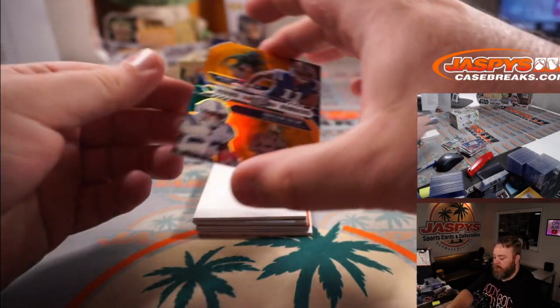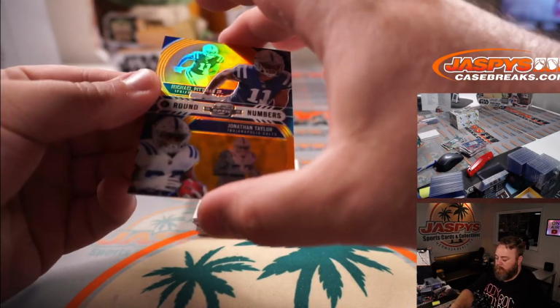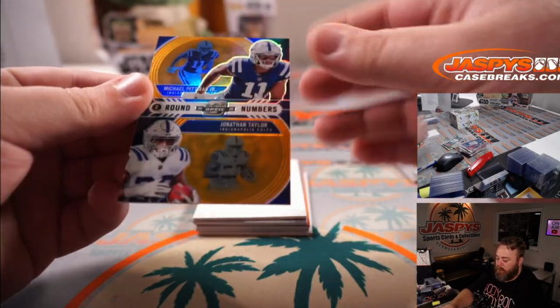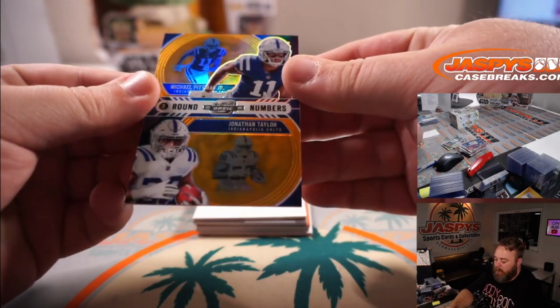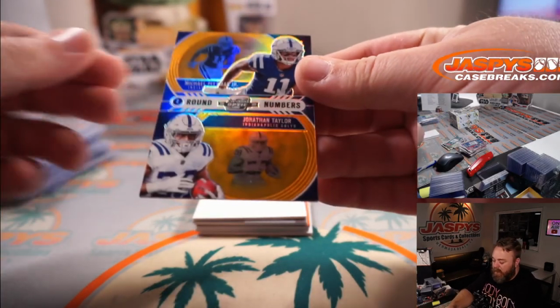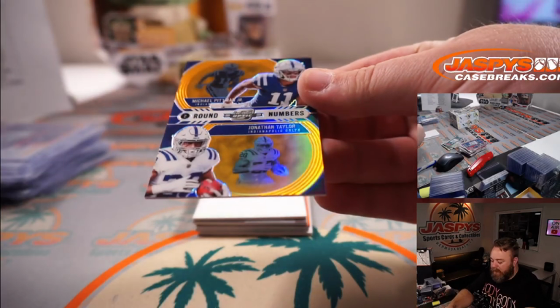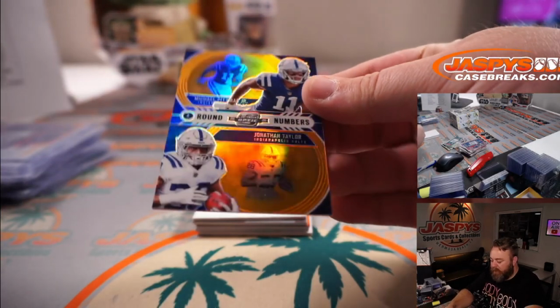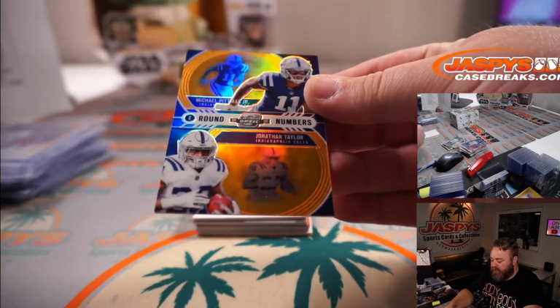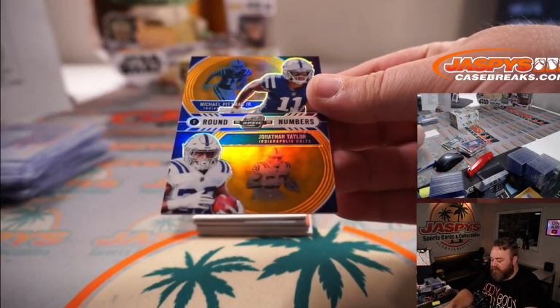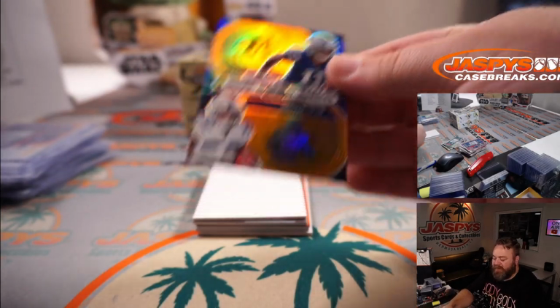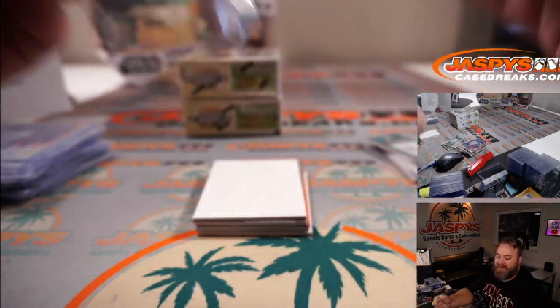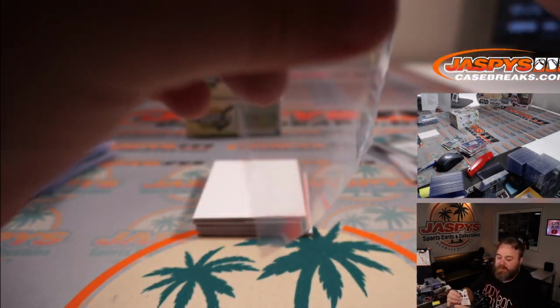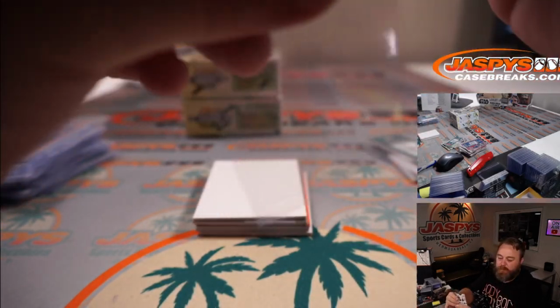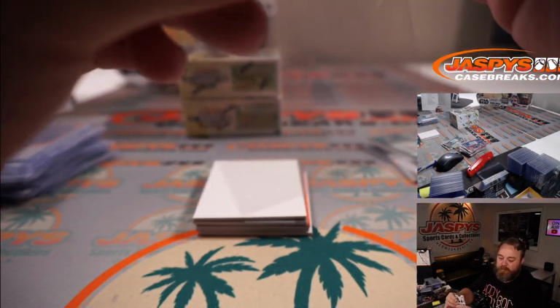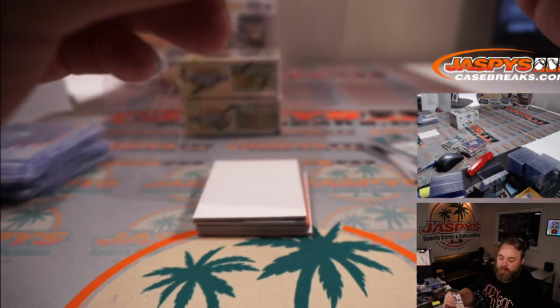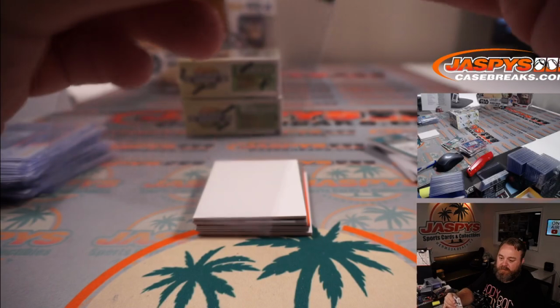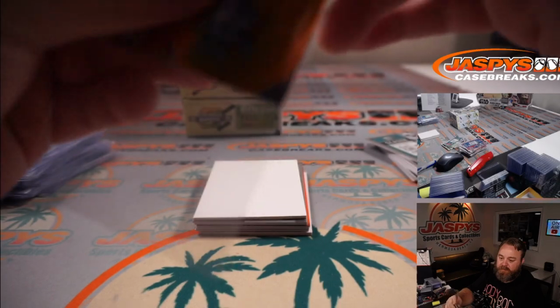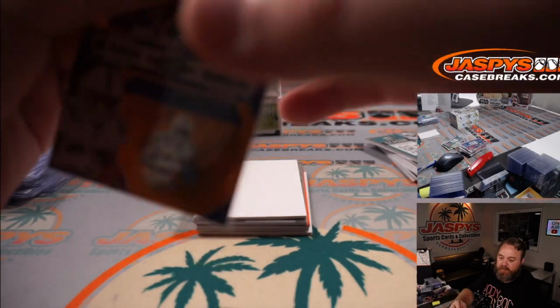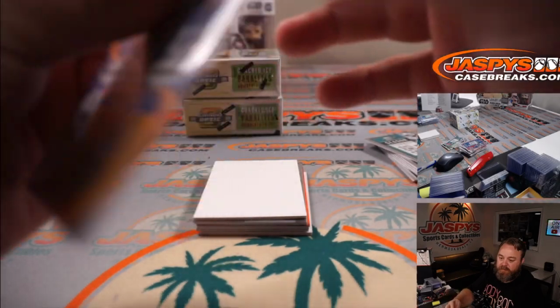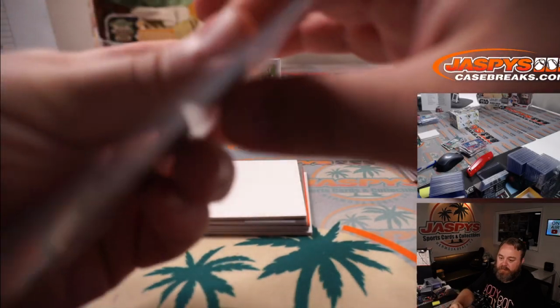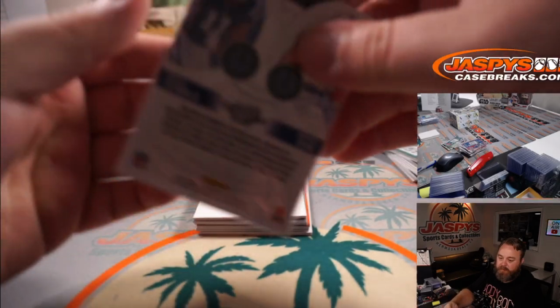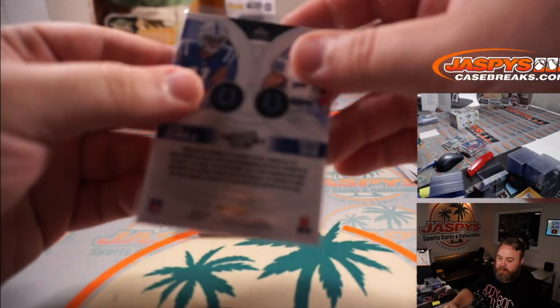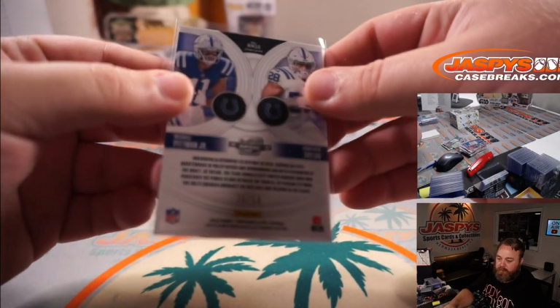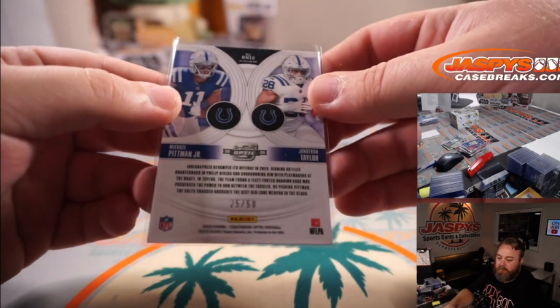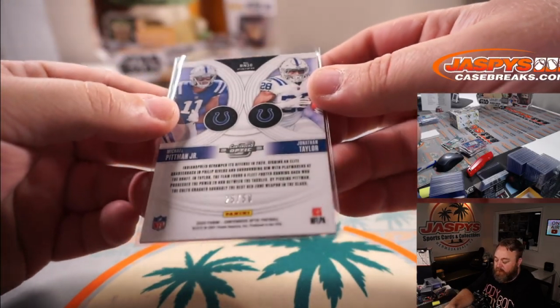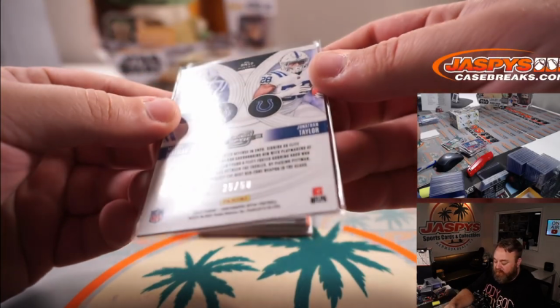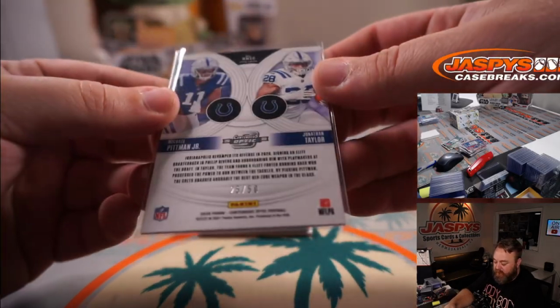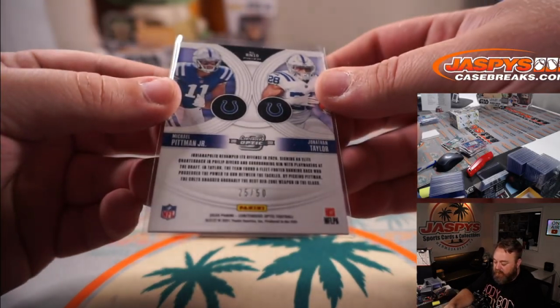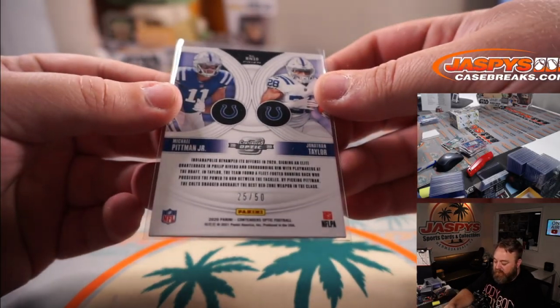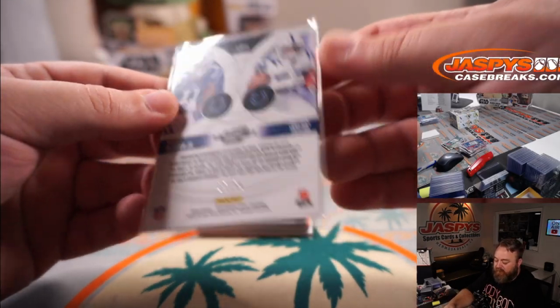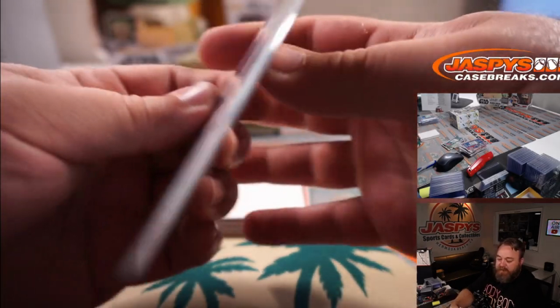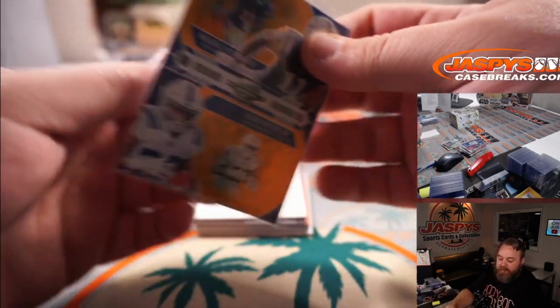Michael Pittman Jr. and Jonathan Taylor duel for the Colts, Kurt Disser — 25 out of 50.